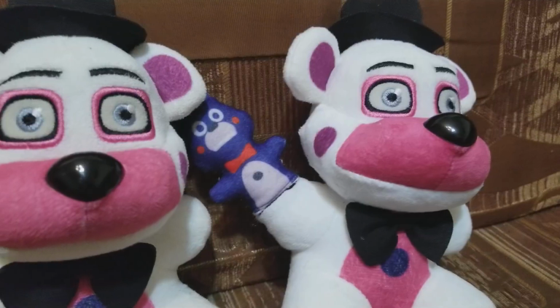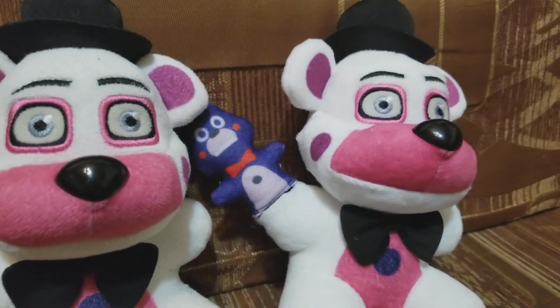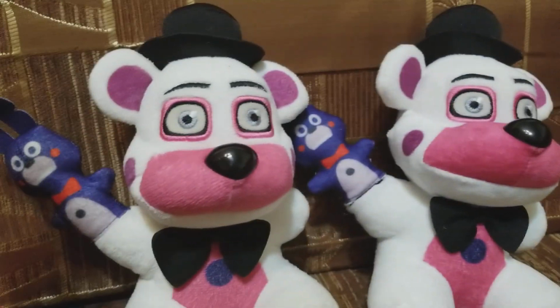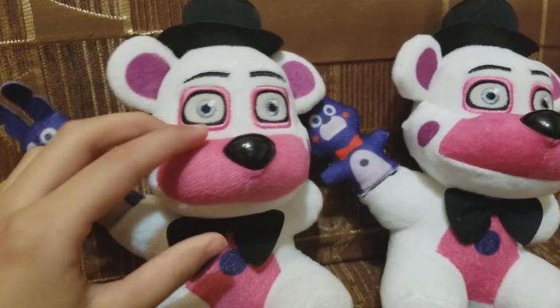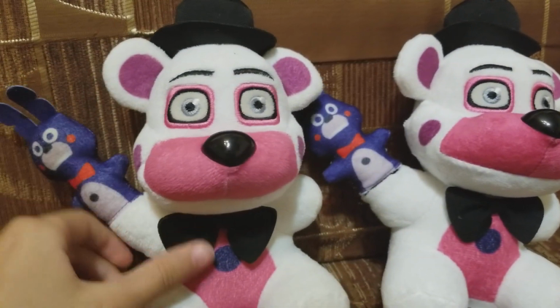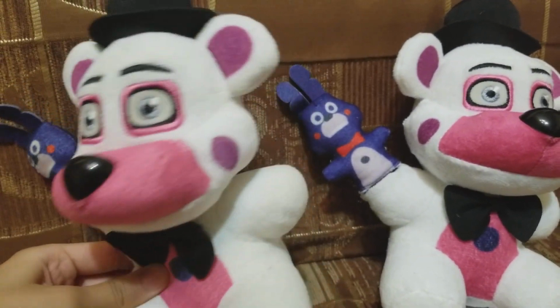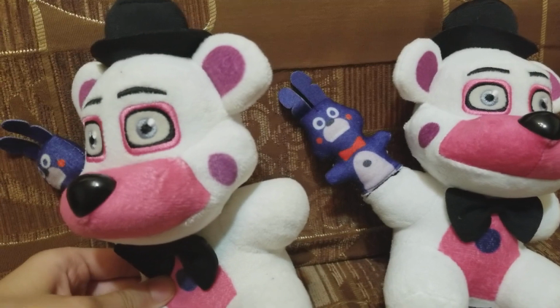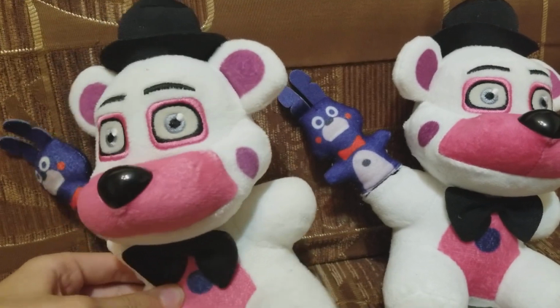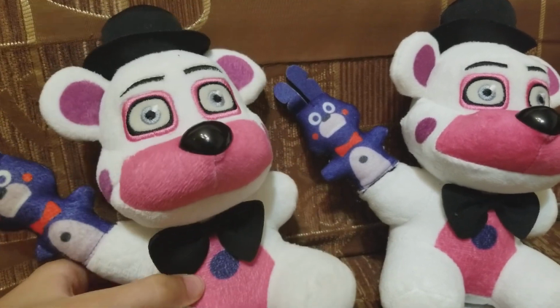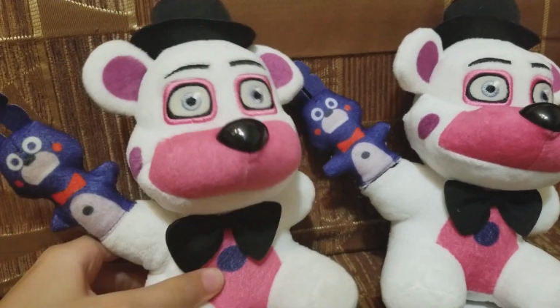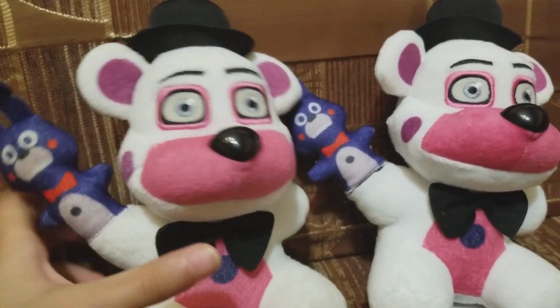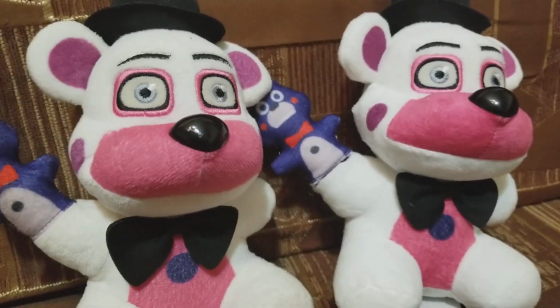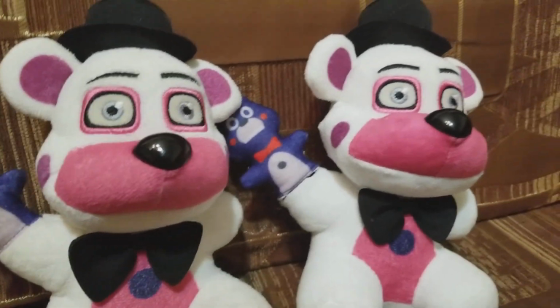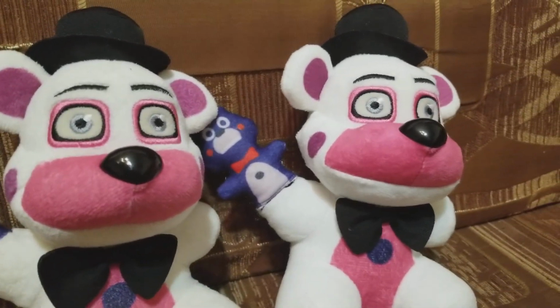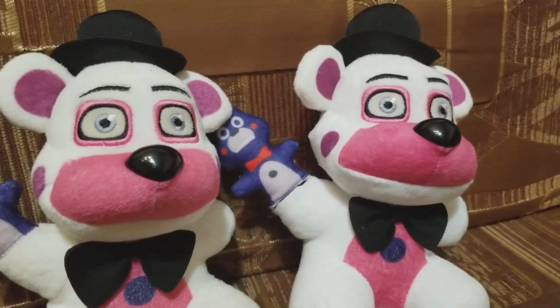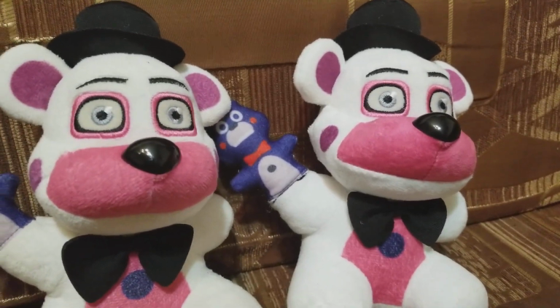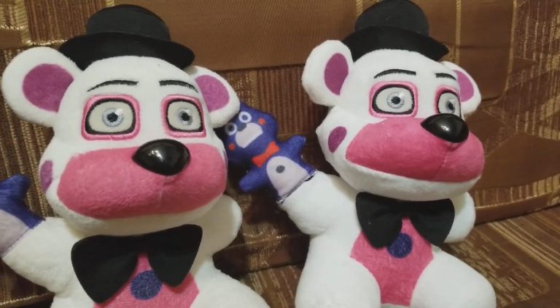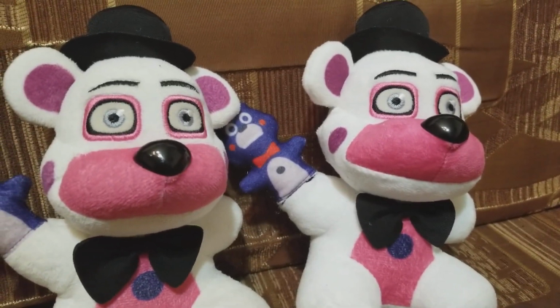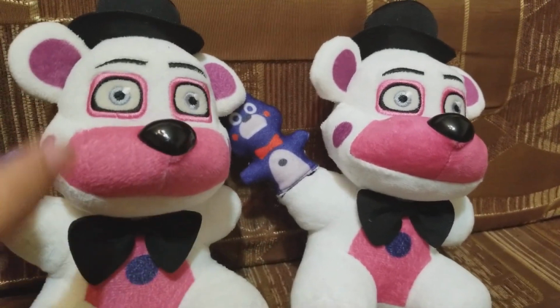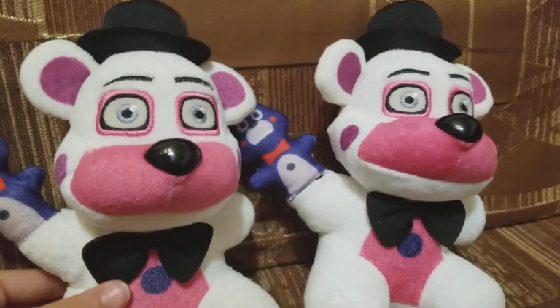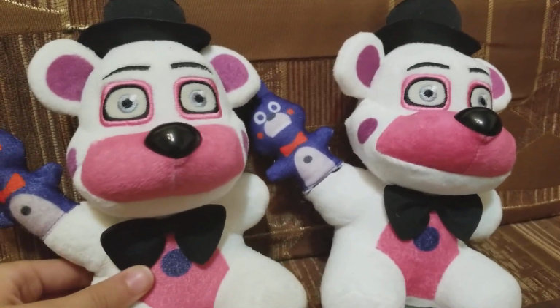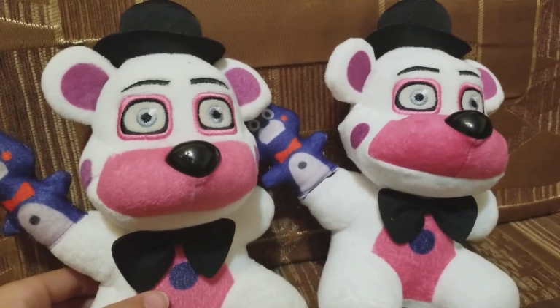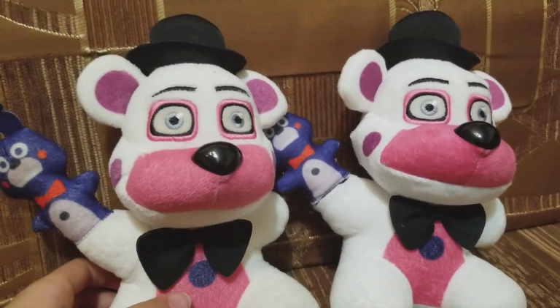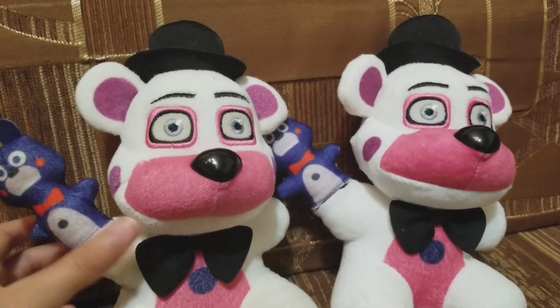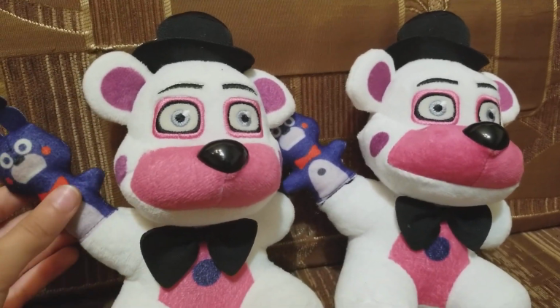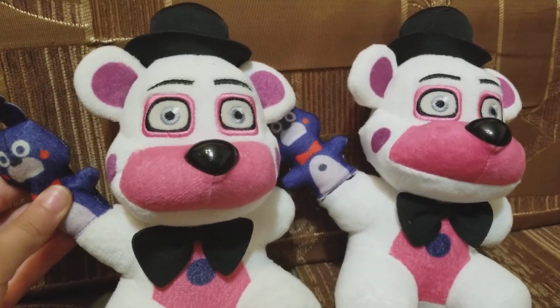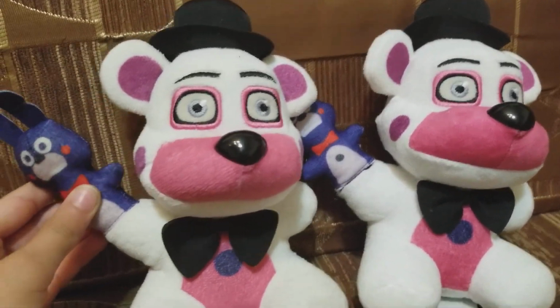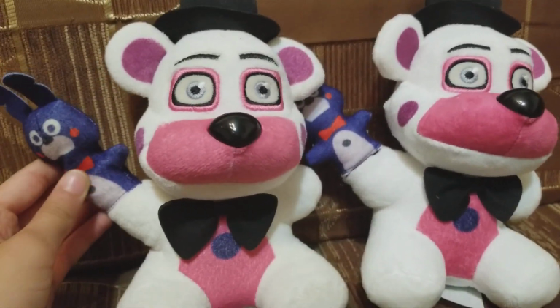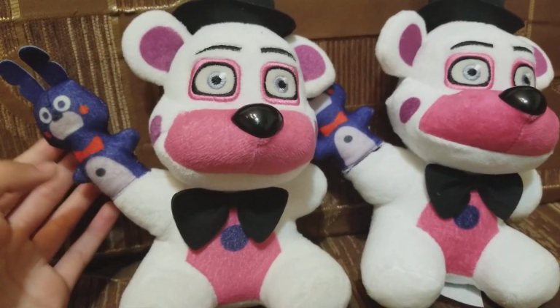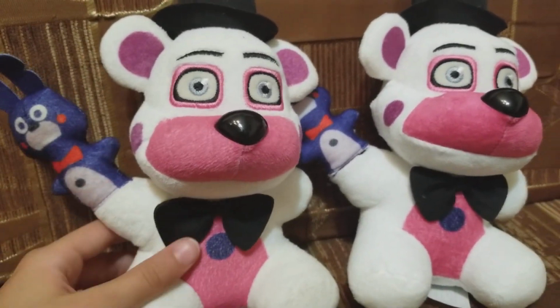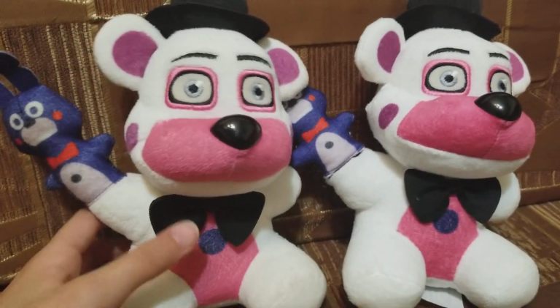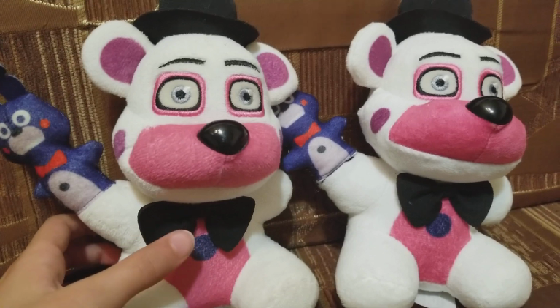If you go to Destiny USA, there's a store called ThinkGeek, and they have tons of FNAF plushes there. Nobody usually knows that, so yeah, there are tons of FNAF stuff there.